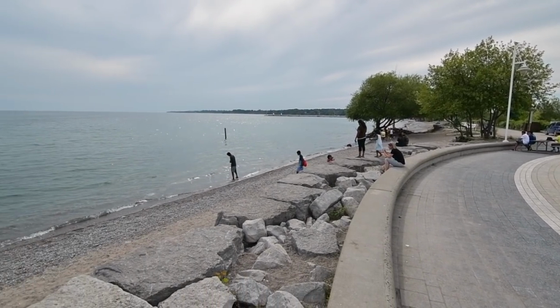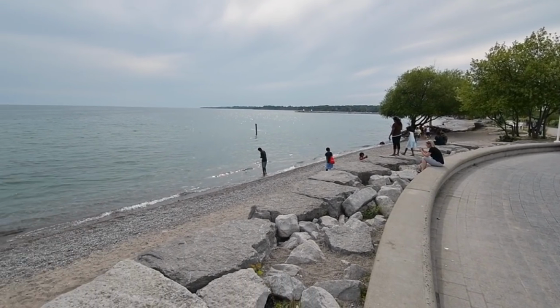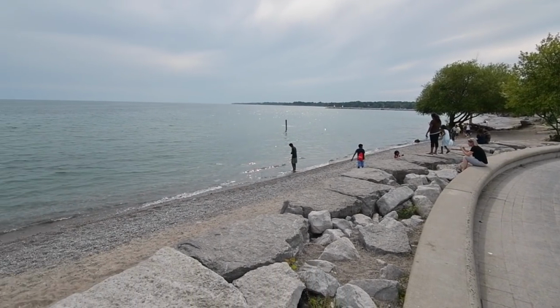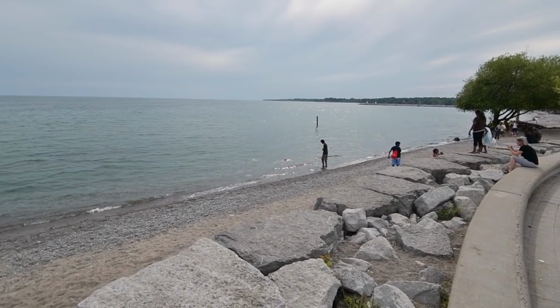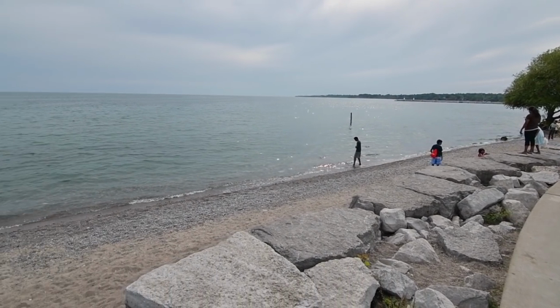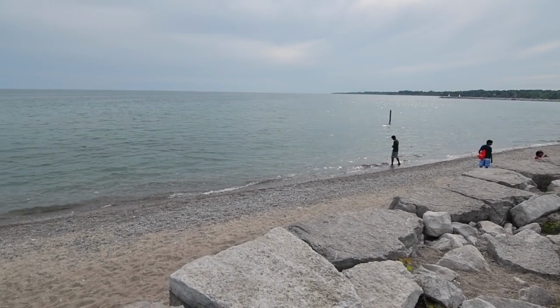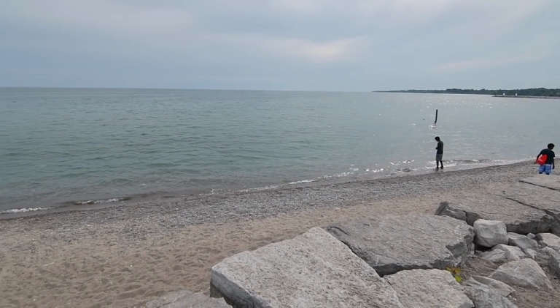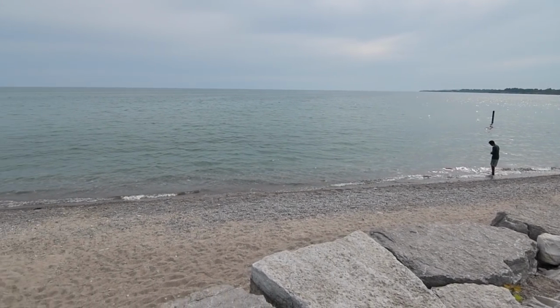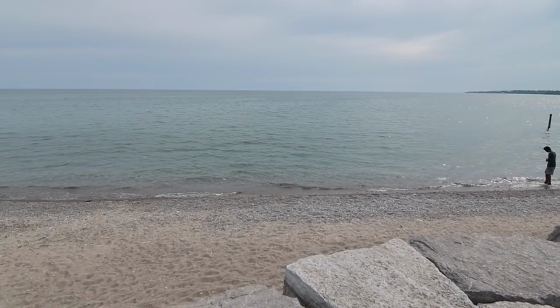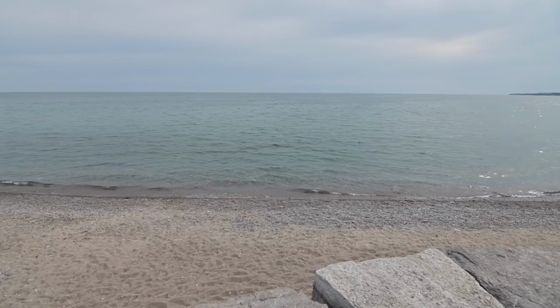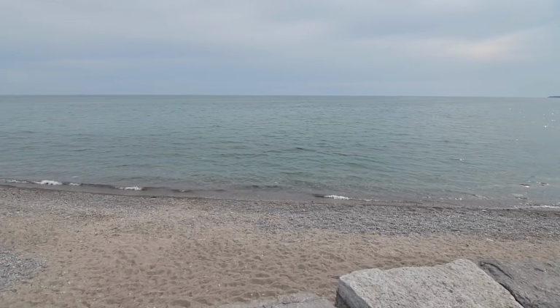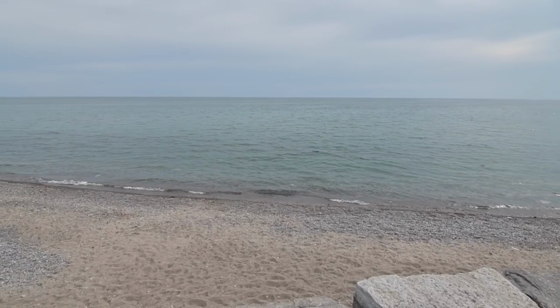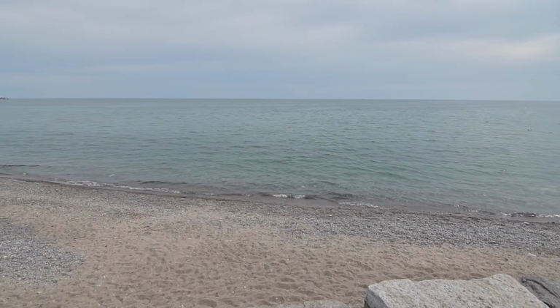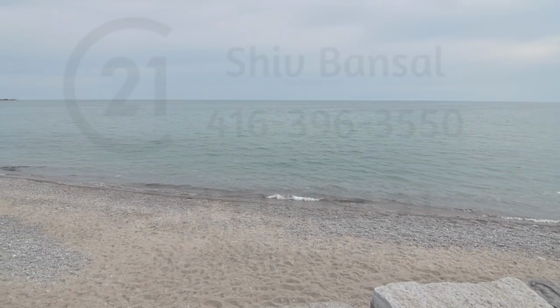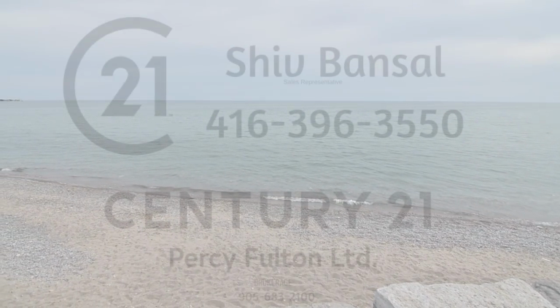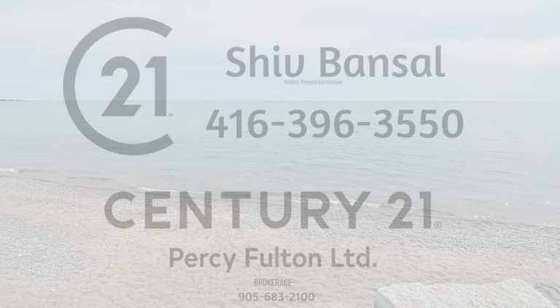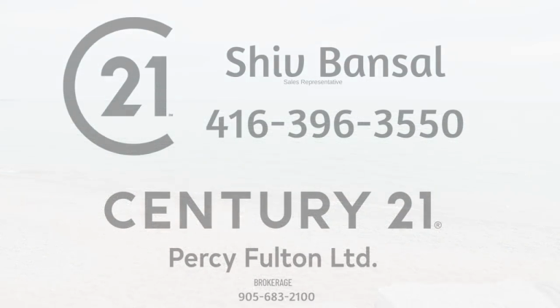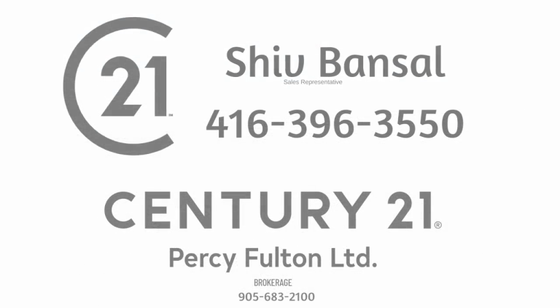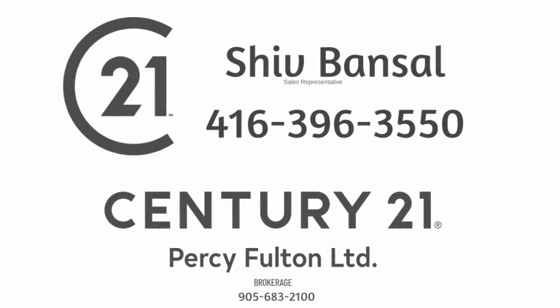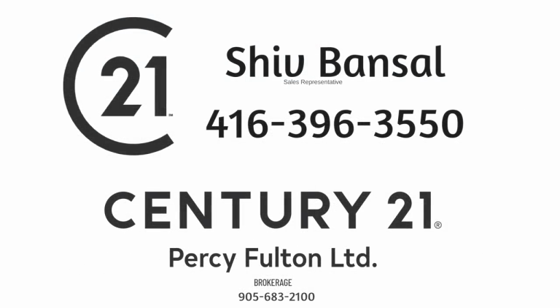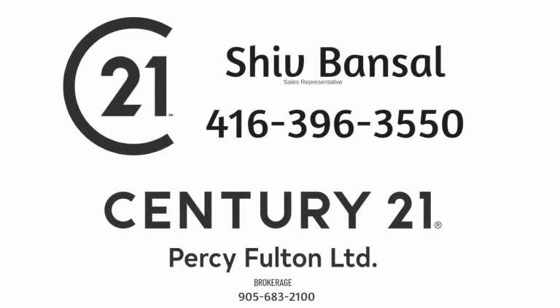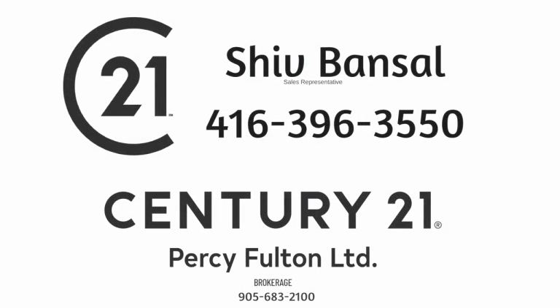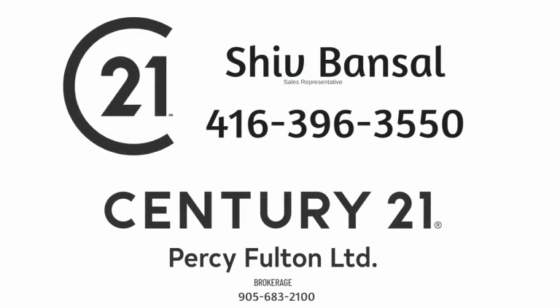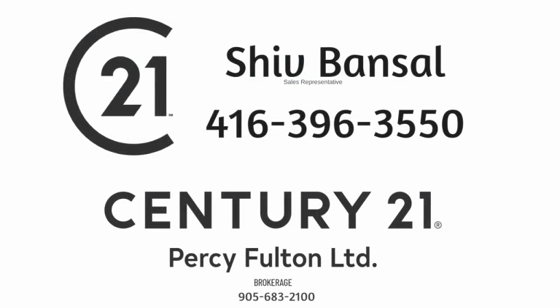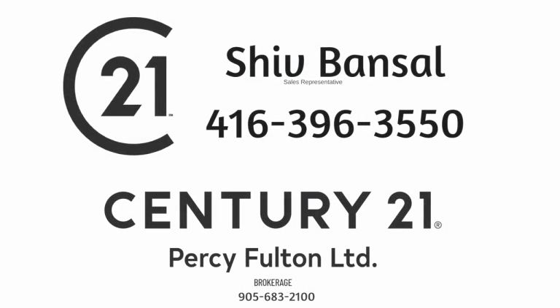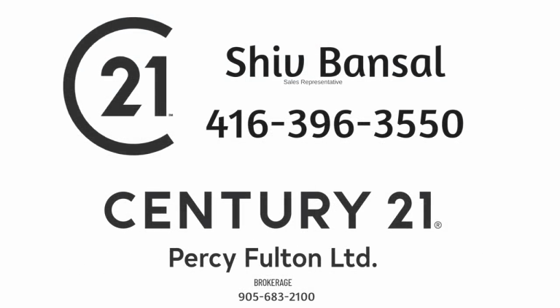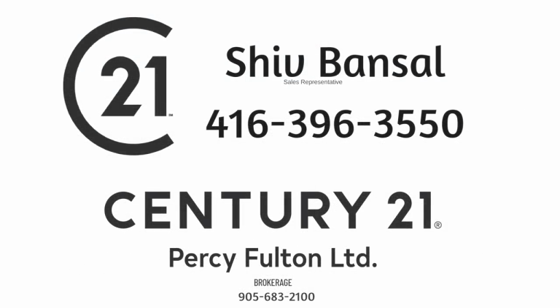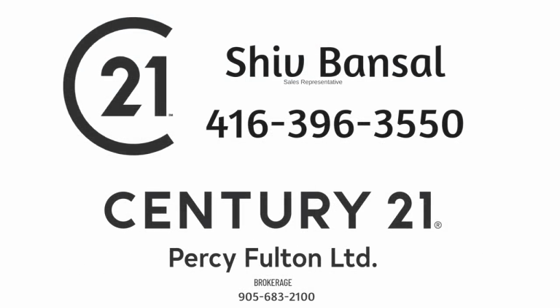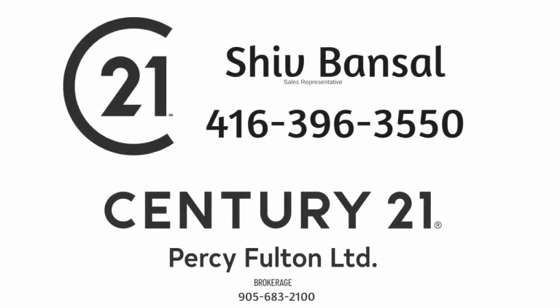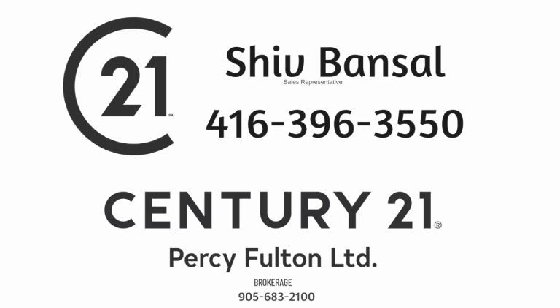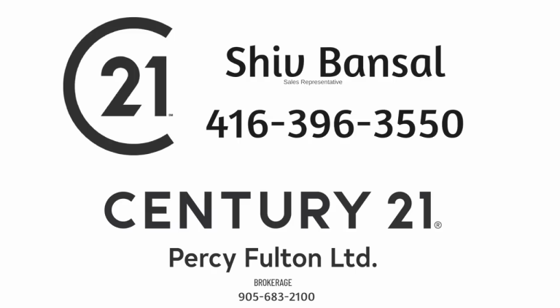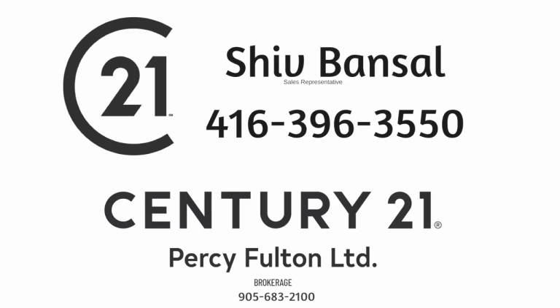Thinking of selling or buying? Call Shiv Bansal at 647-523-8201.